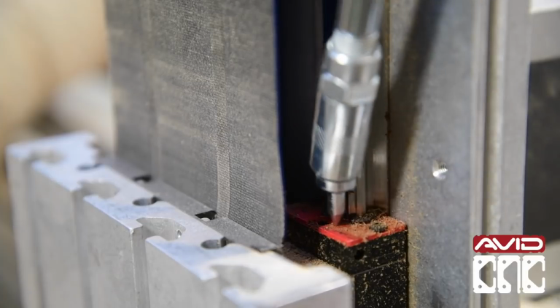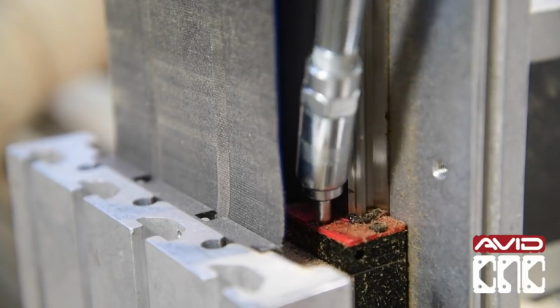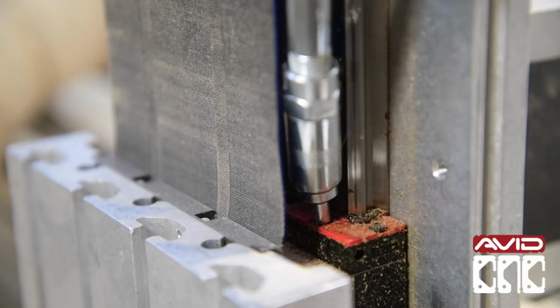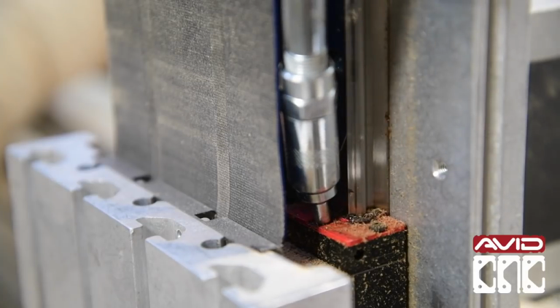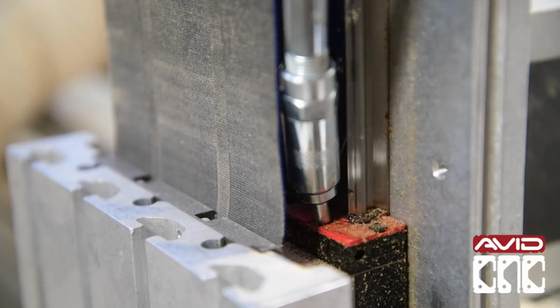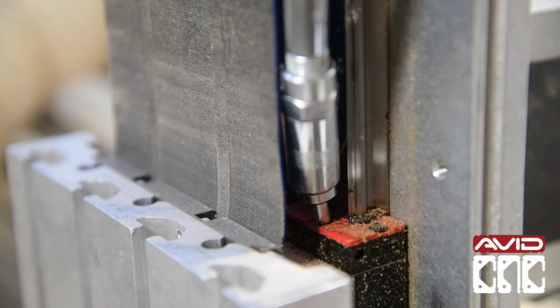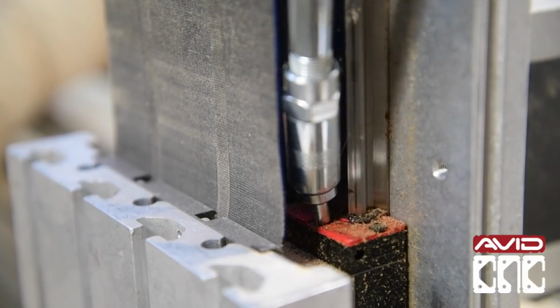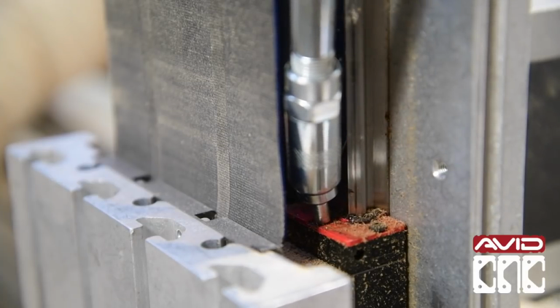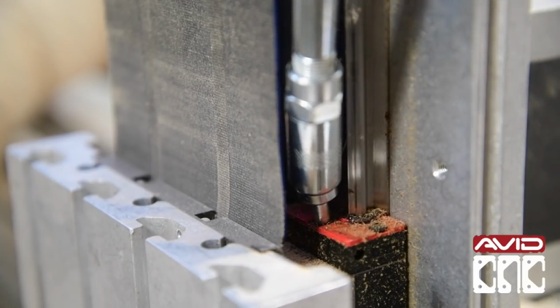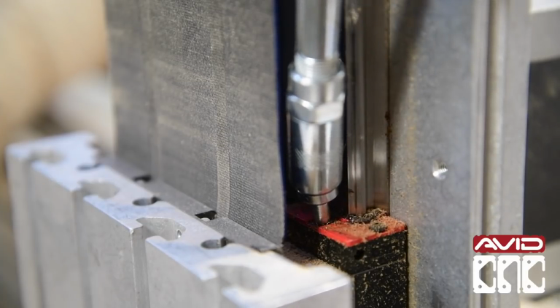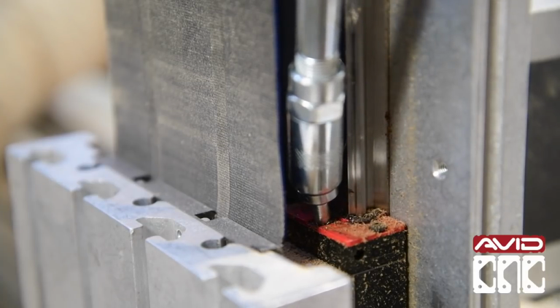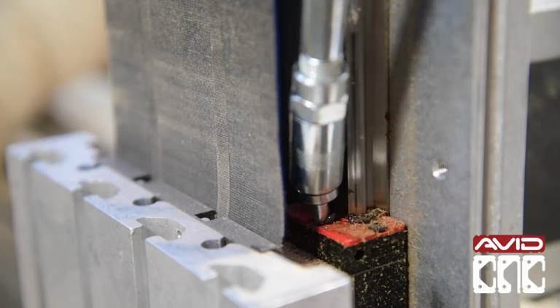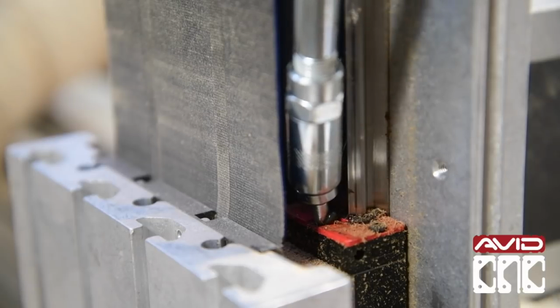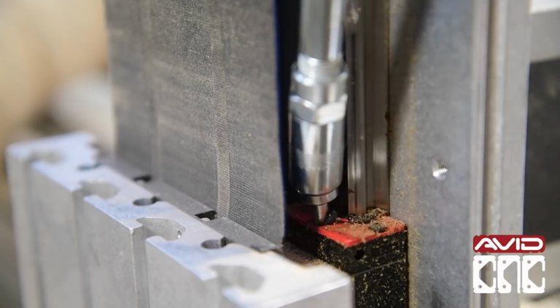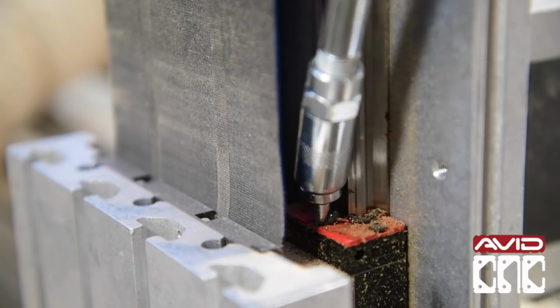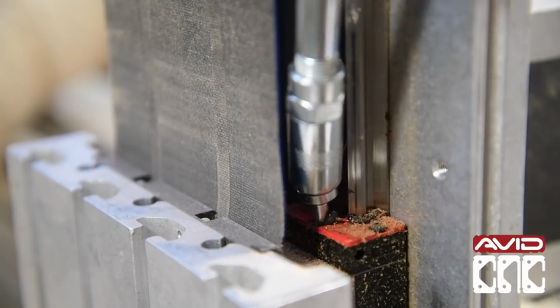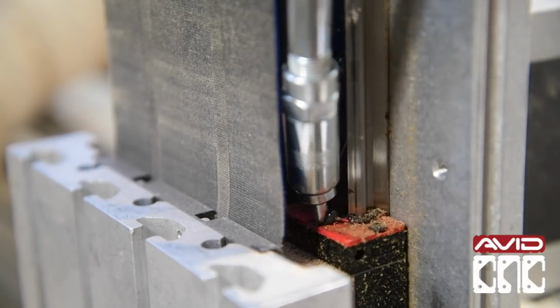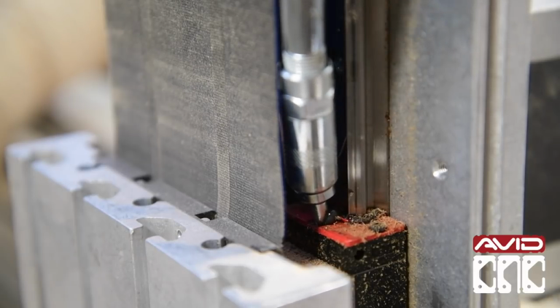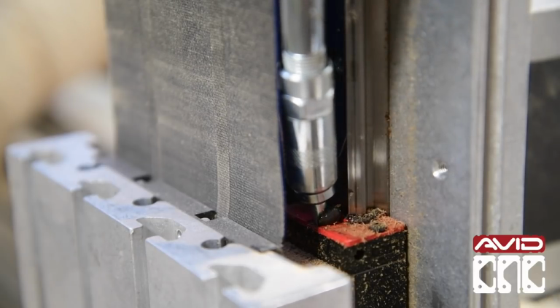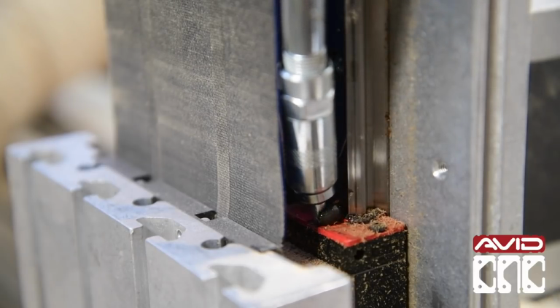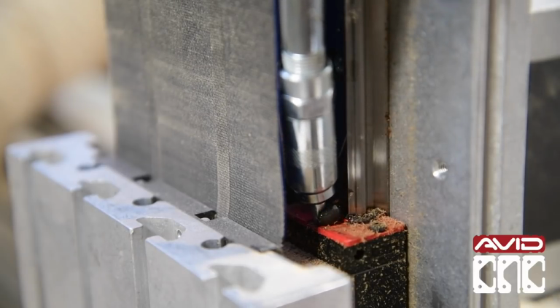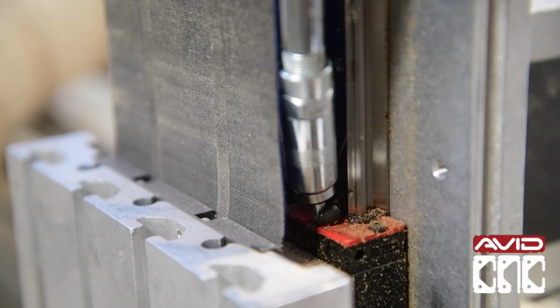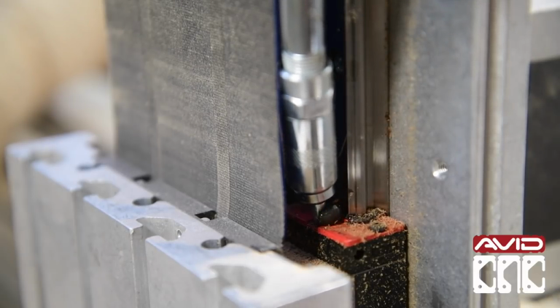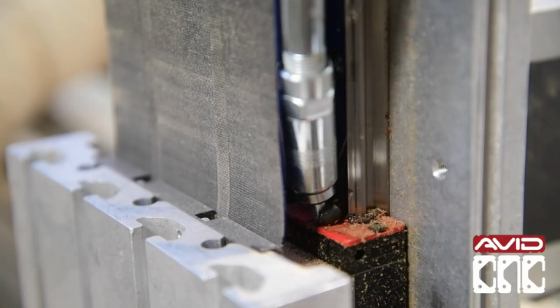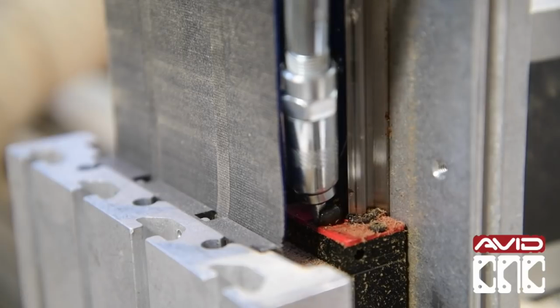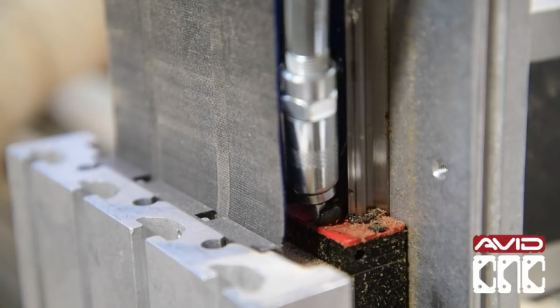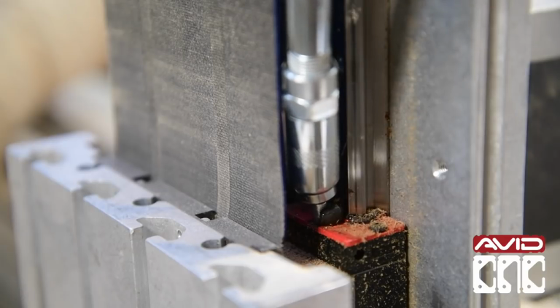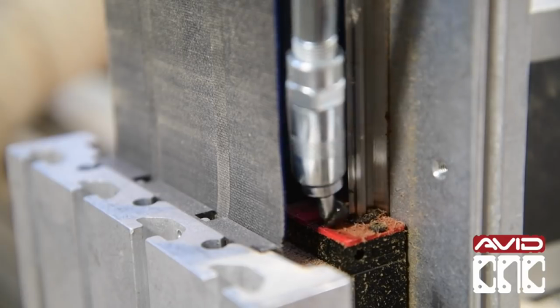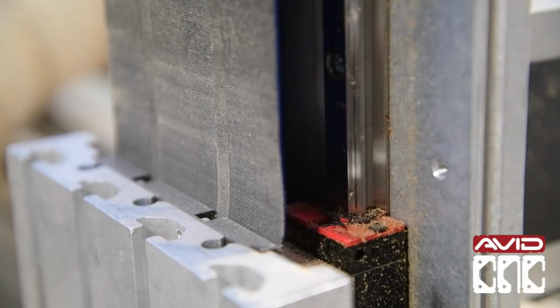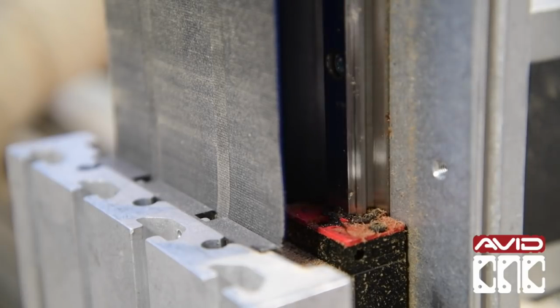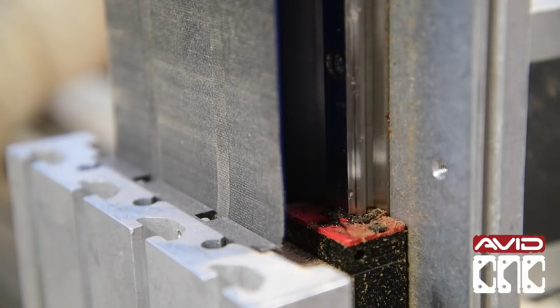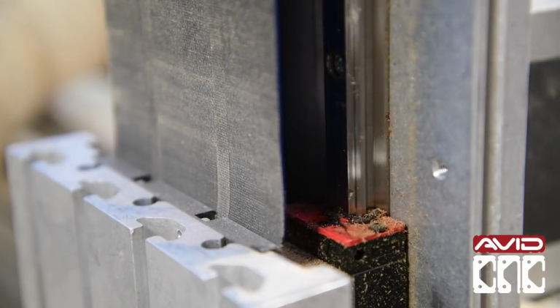Once you remove it, insert the needle tip fitting of the grease gun where you just removed the center screw. Give it three to five pumps per block. Re-insert the screw into the bearing block.